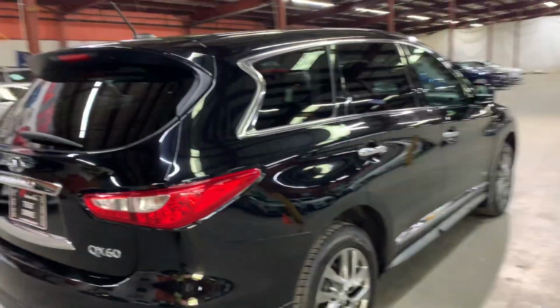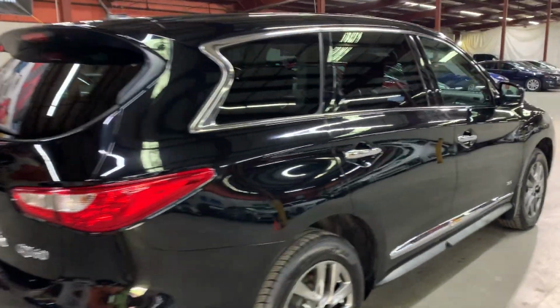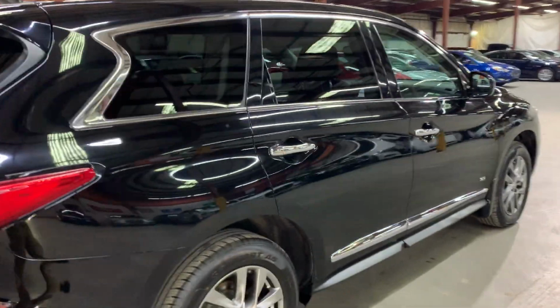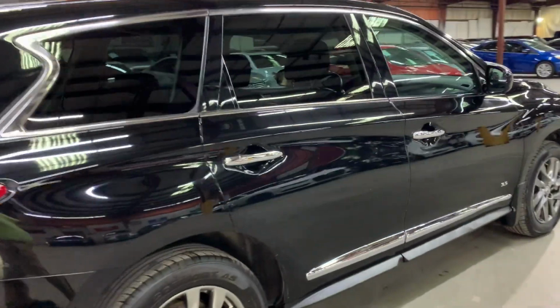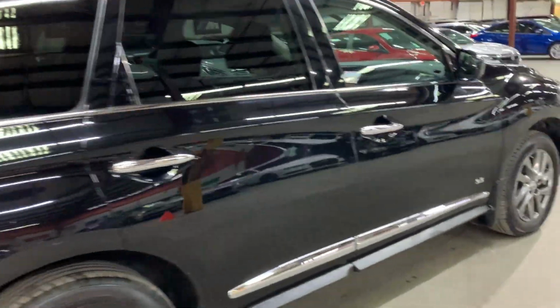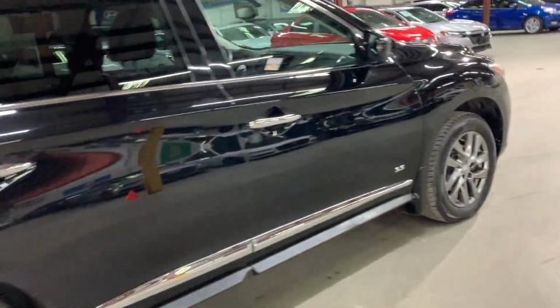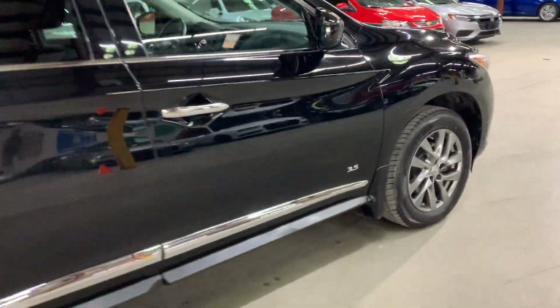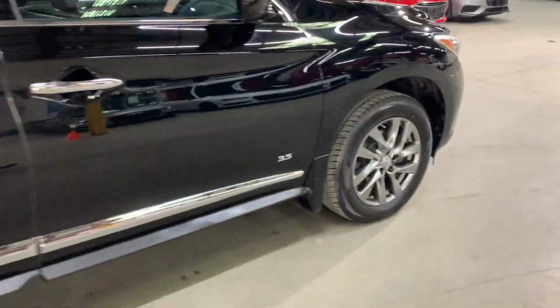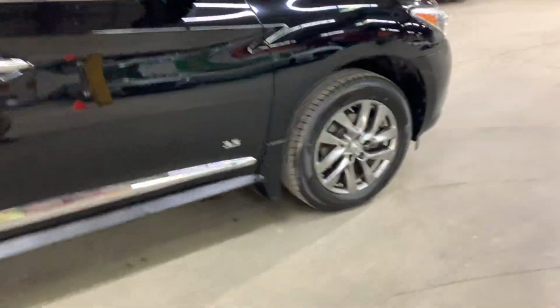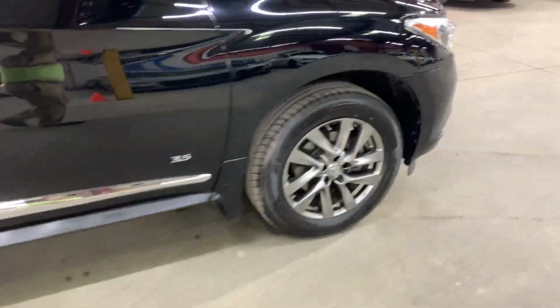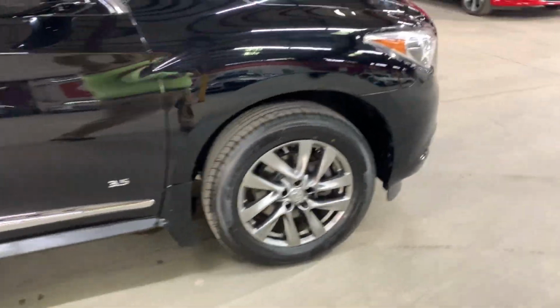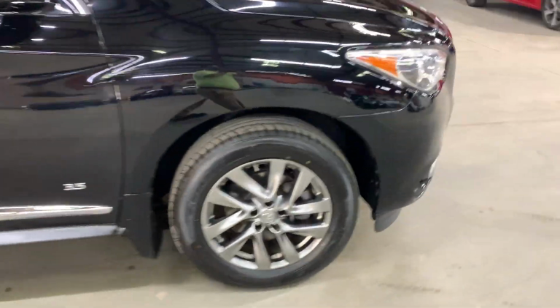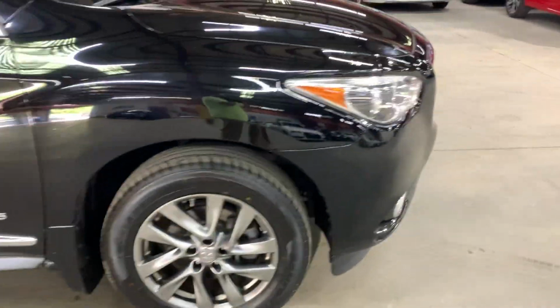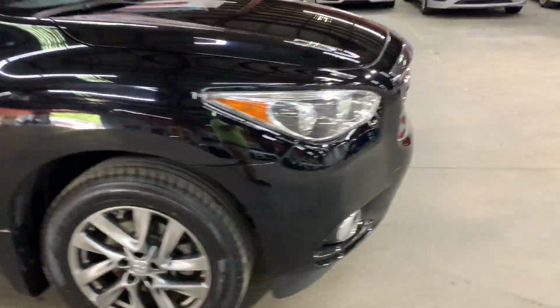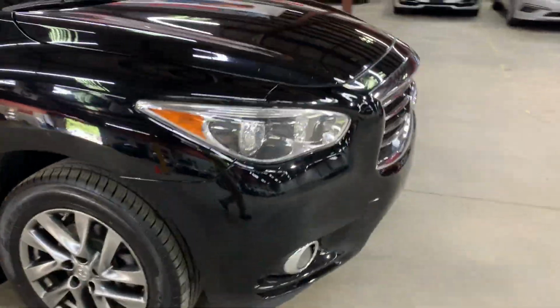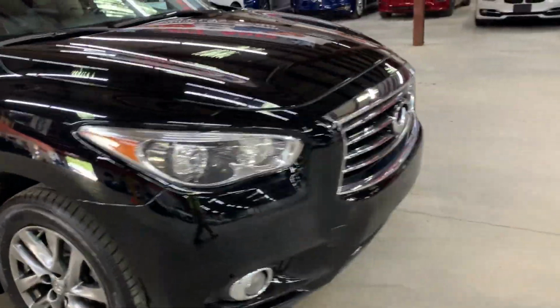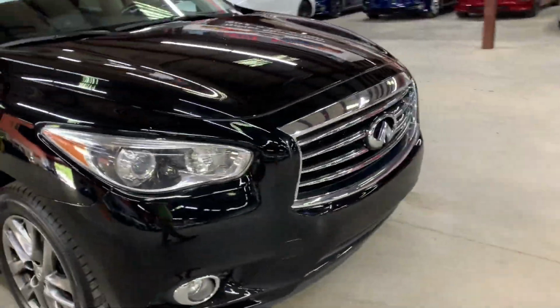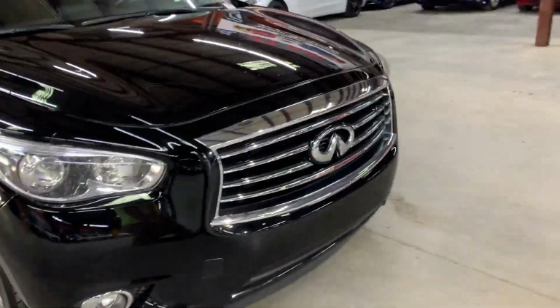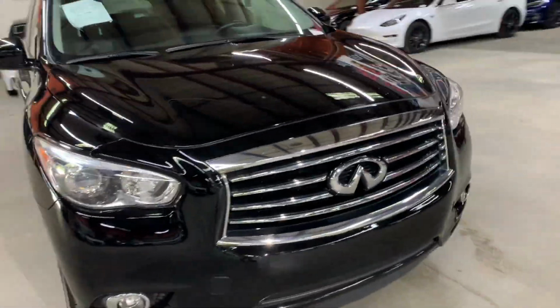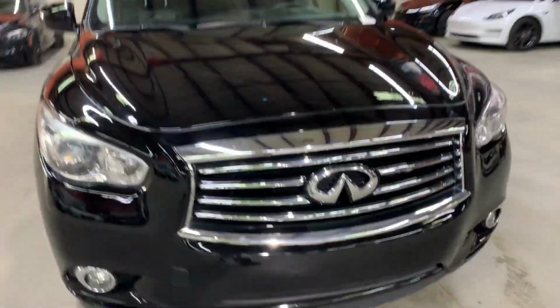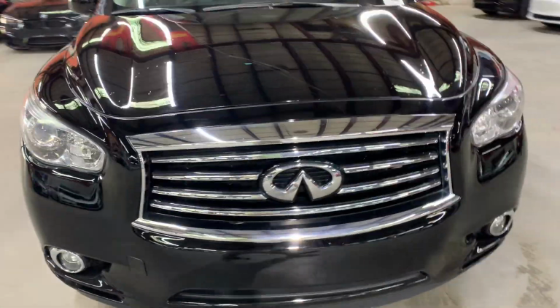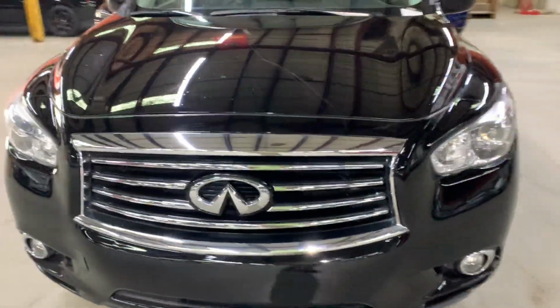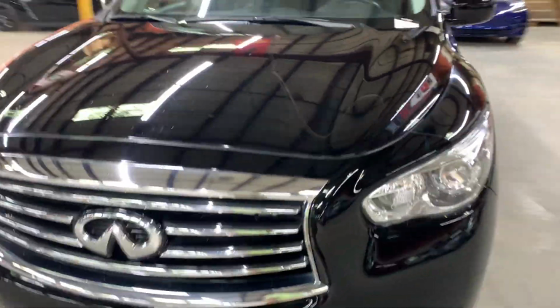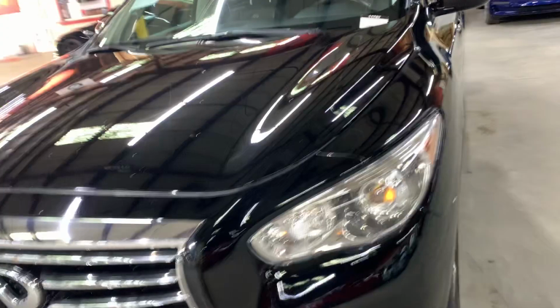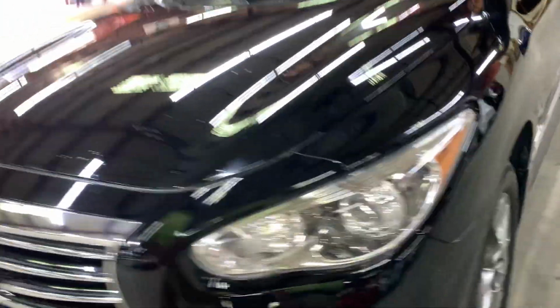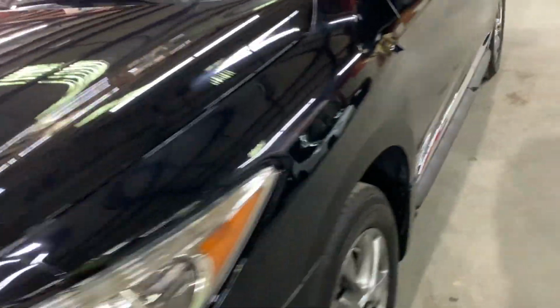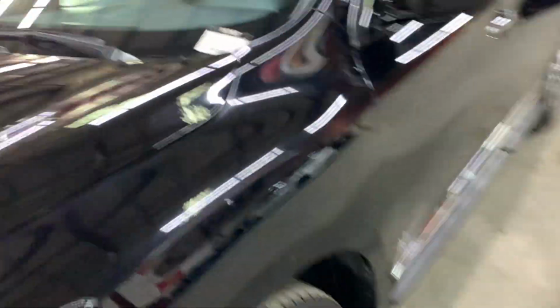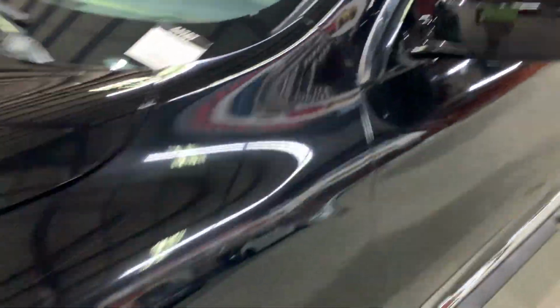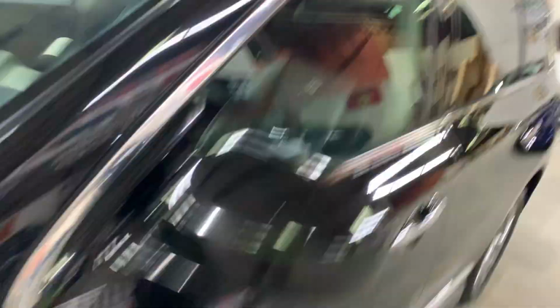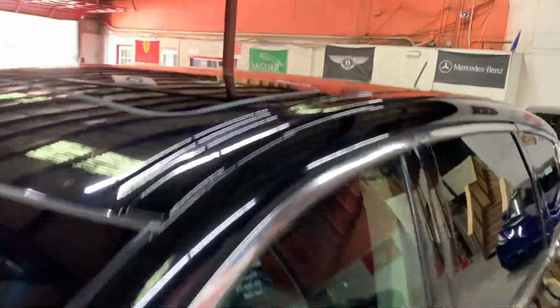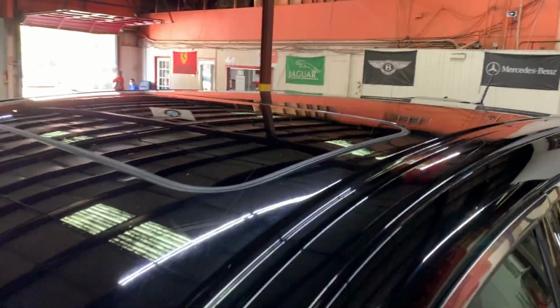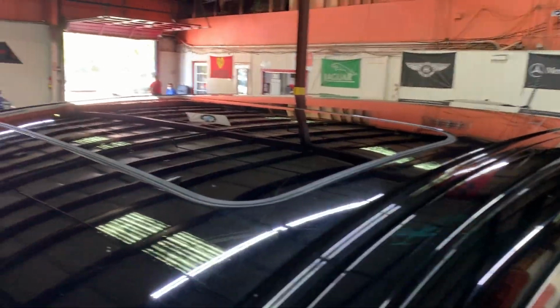Once we finish checking out the interior, we will come back outside and take a closer look at the wheels, headlights, and taillights, just to make sure that they work properly. We'll also pop the hood open so you can take a look at the engine. This vehicle does come with a sunroof, so we'll also retract that so you can check it out.